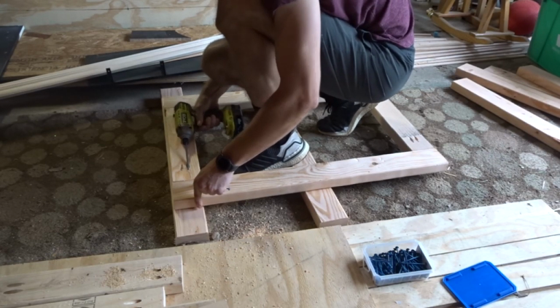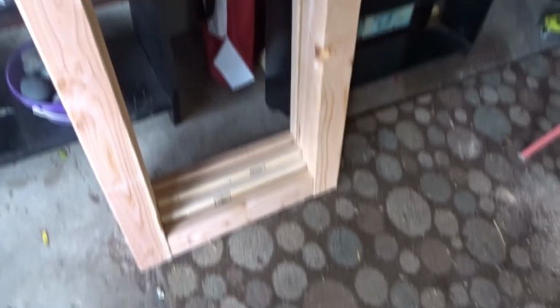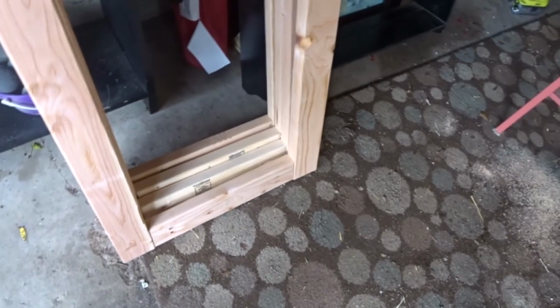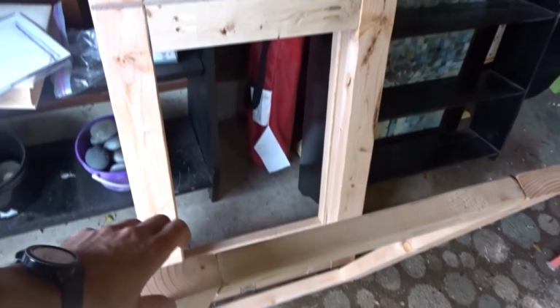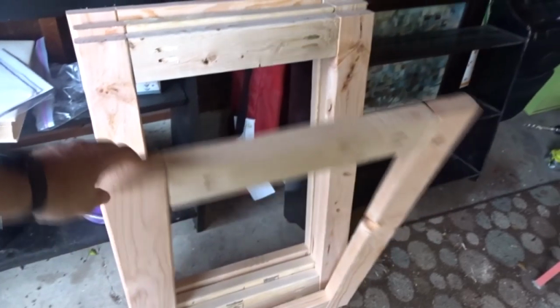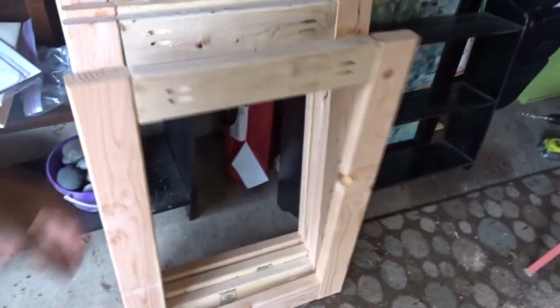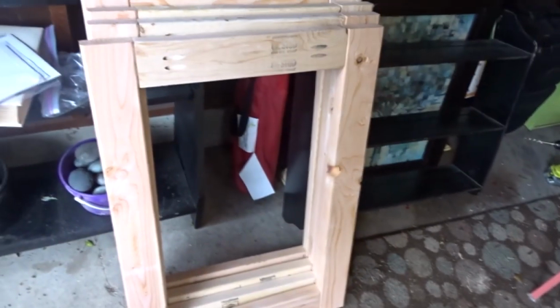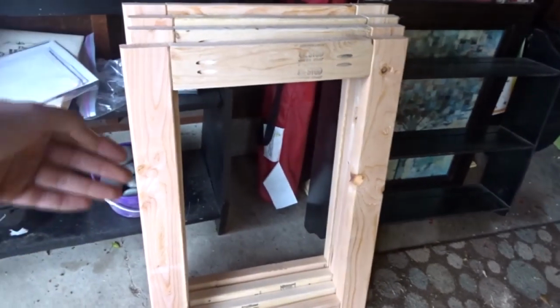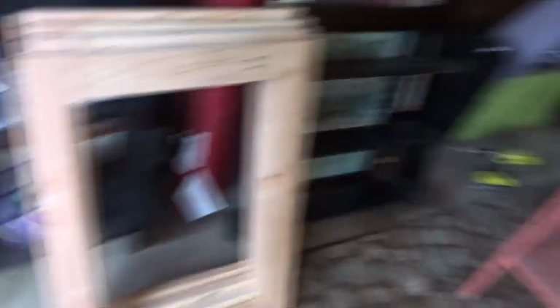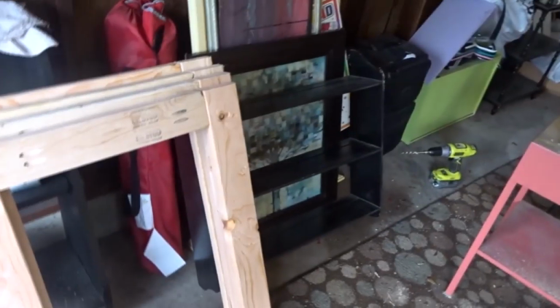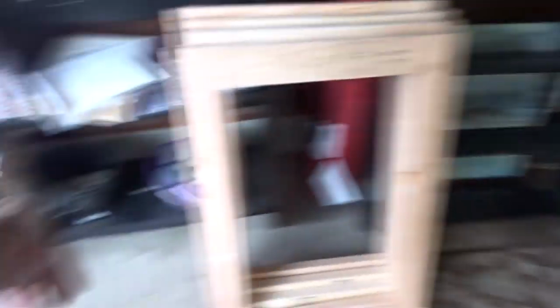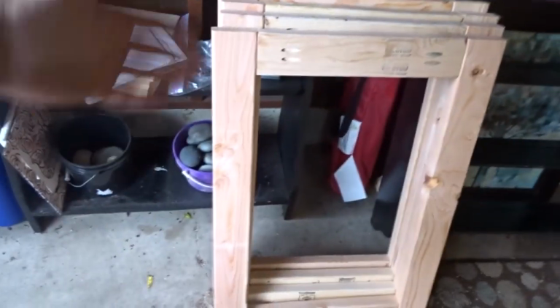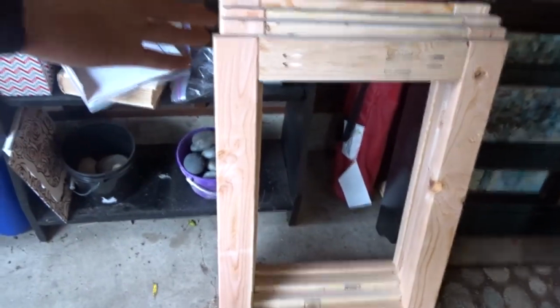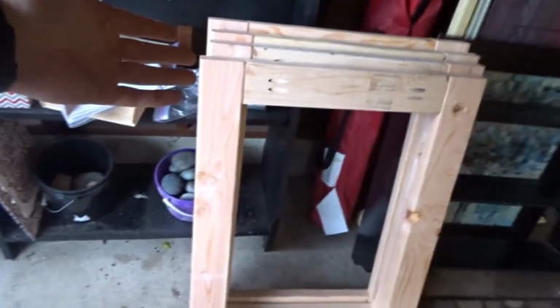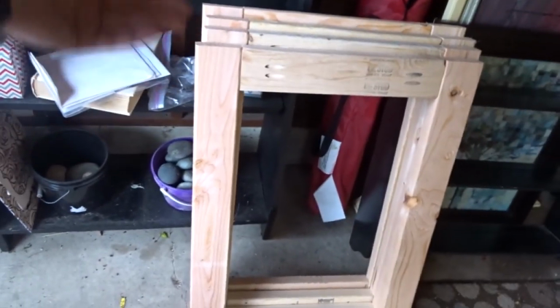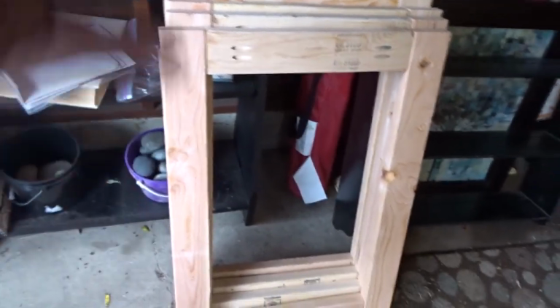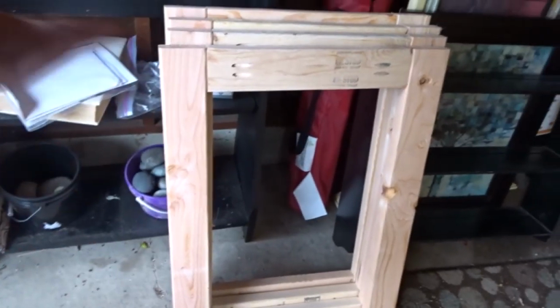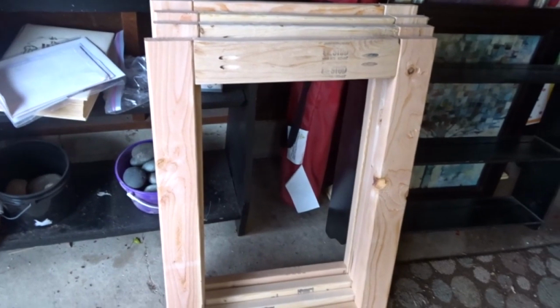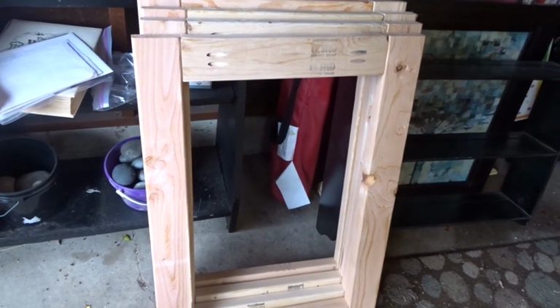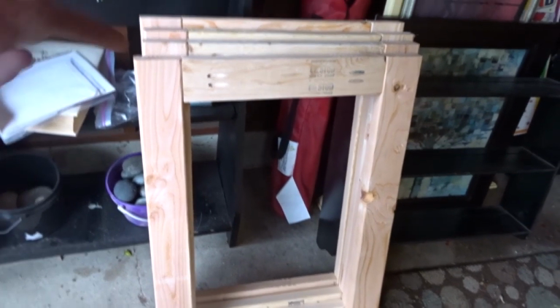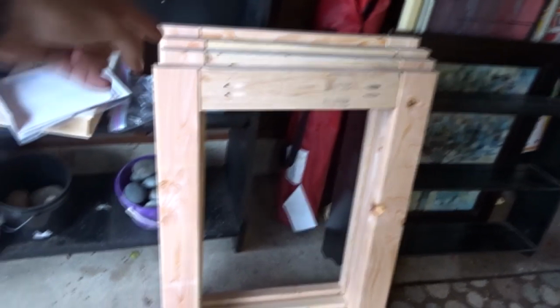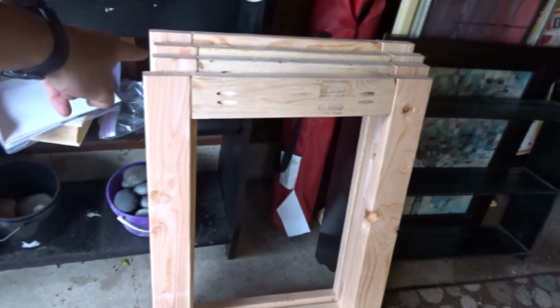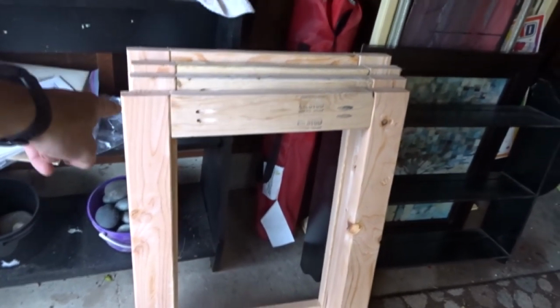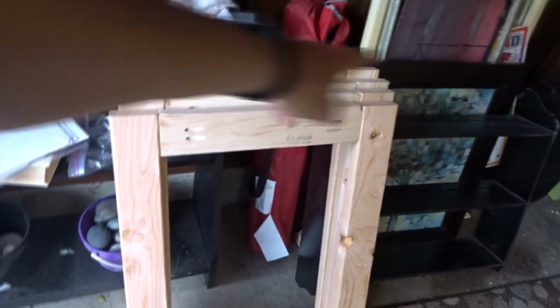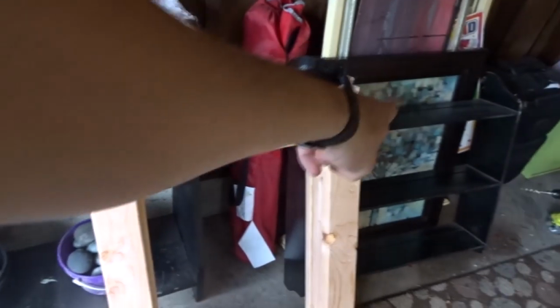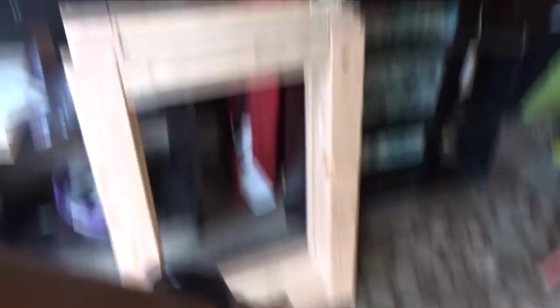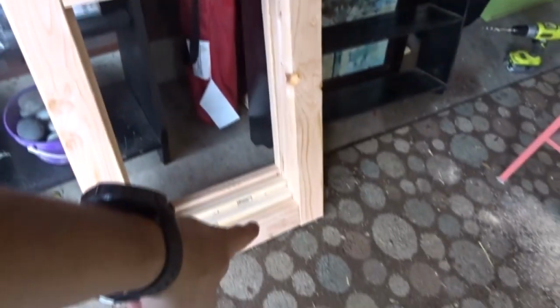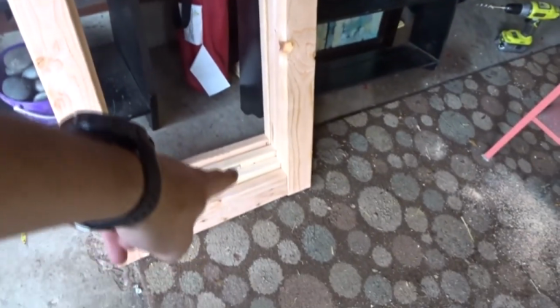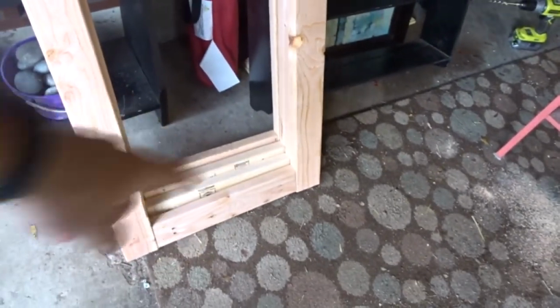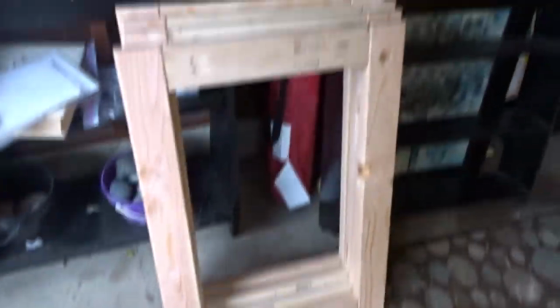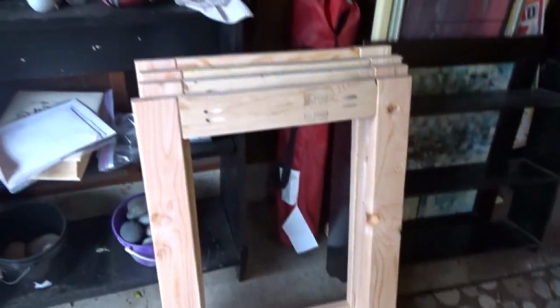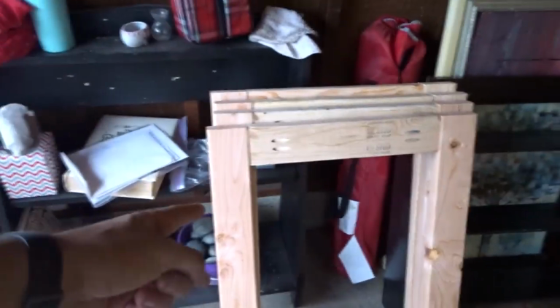Here are the frames. Now I just got to cut the cross supports, put one on the top, and one on the back side on the bottom with pocket holes.